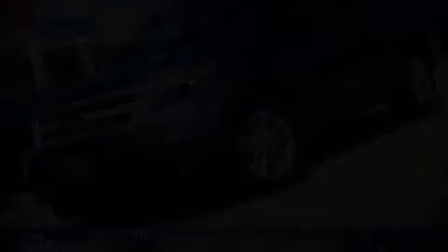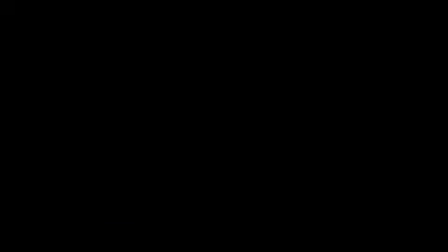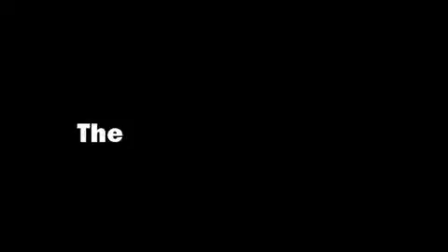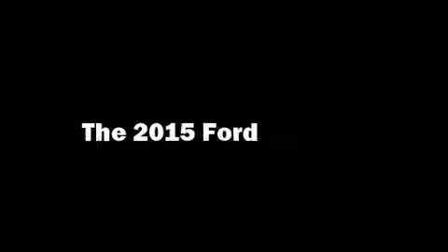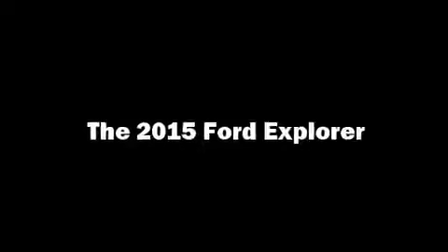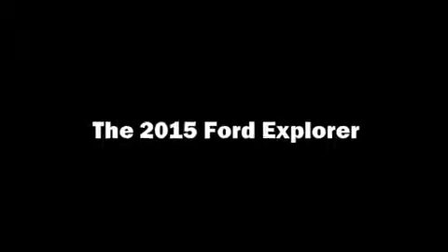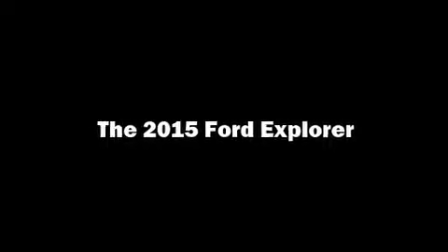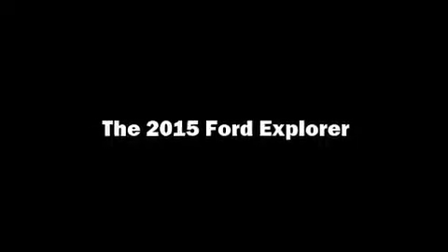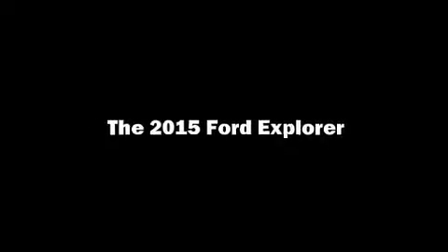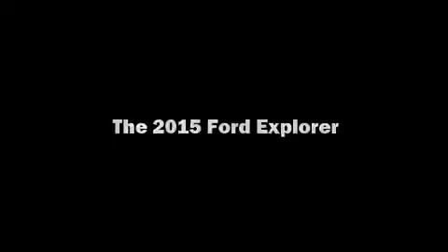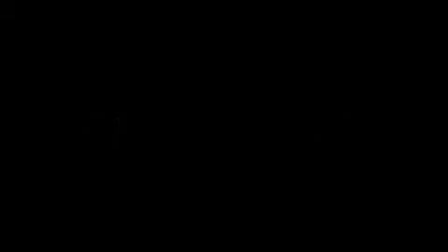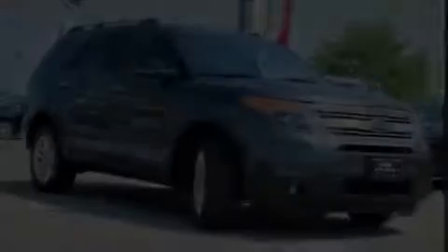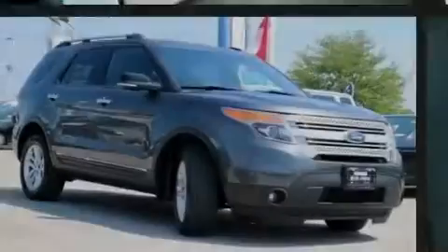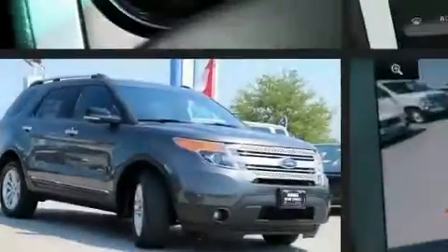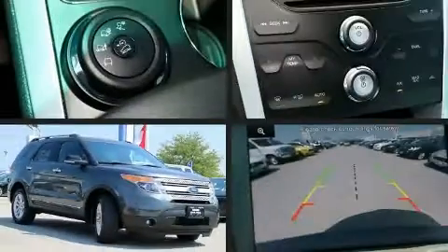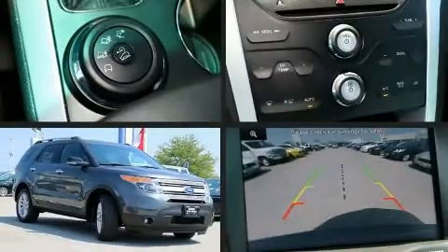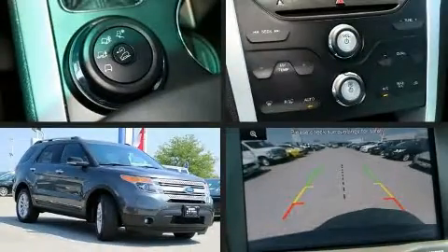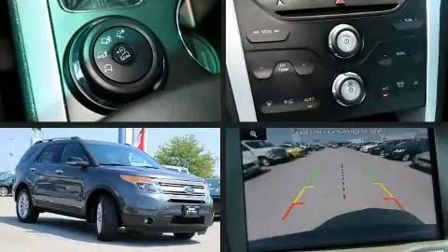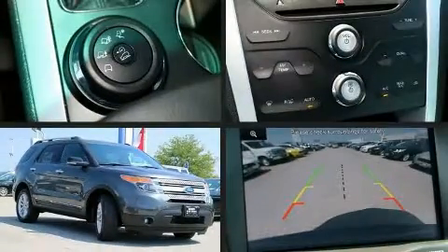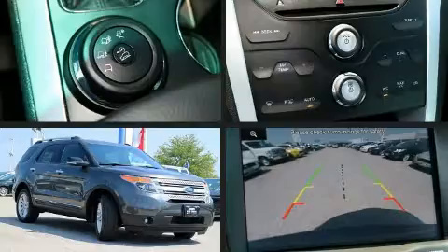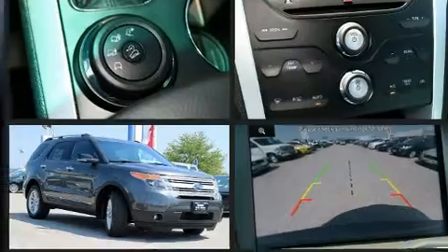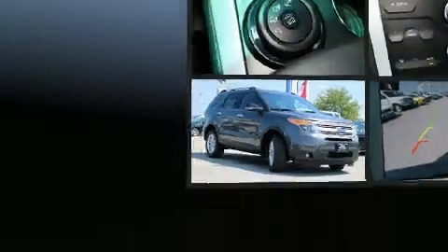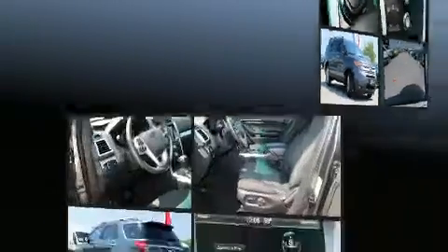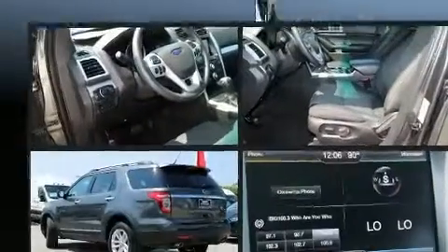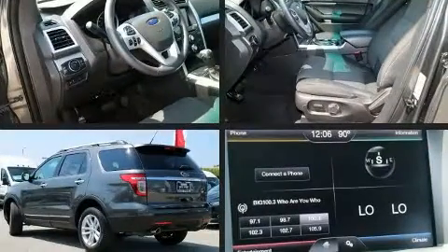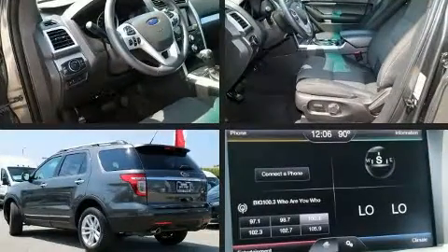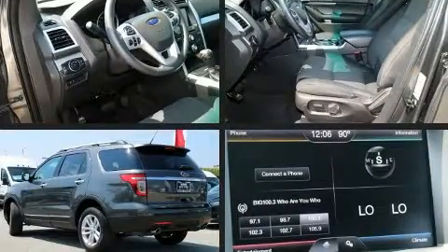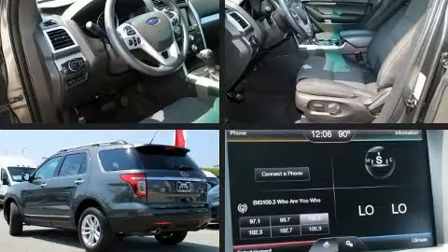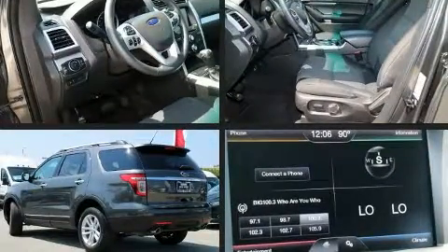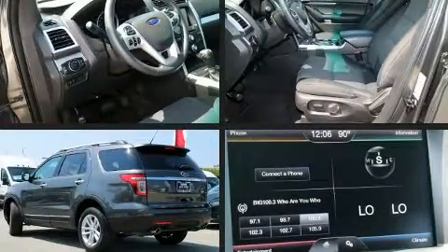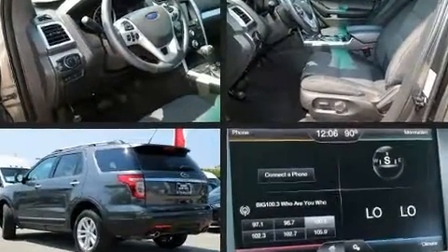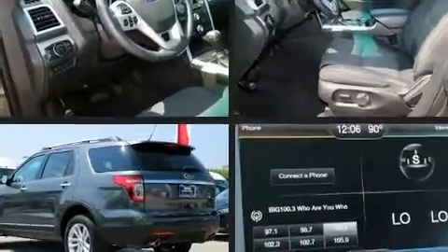Get excited about the 2015 Ford Explorer. It features an automatic transmission, four-wheel drive, and a 3.5-liter six-cylinder engine.